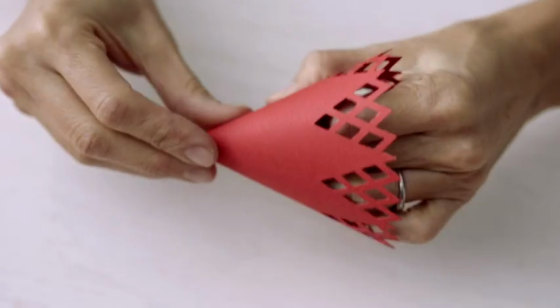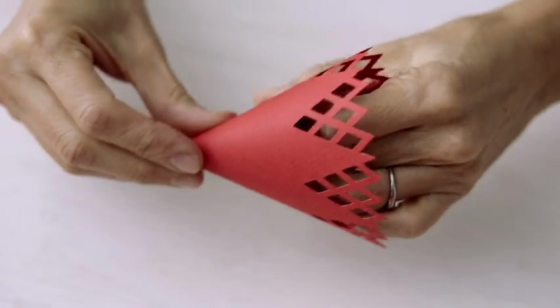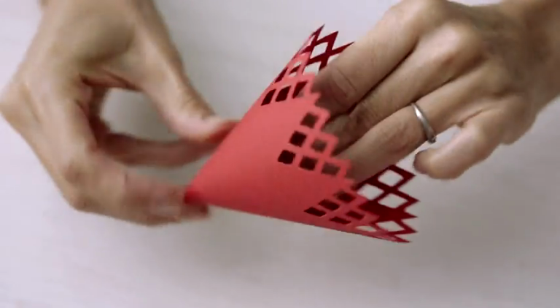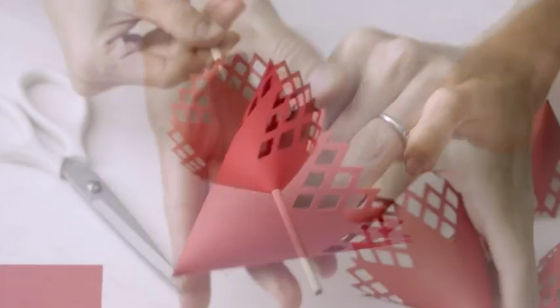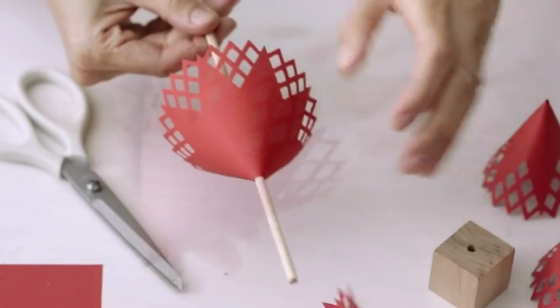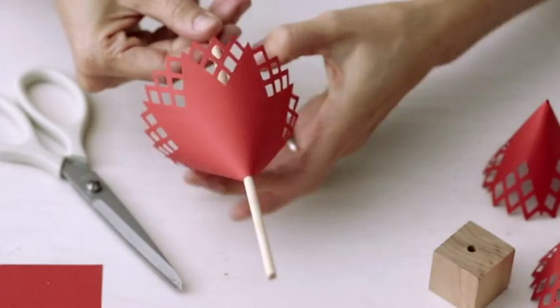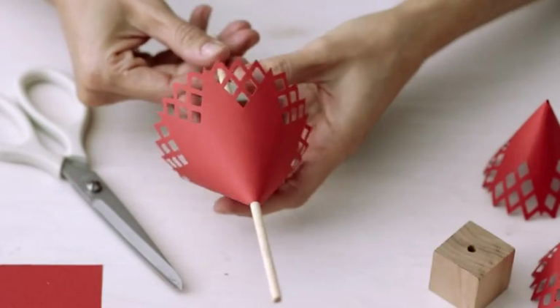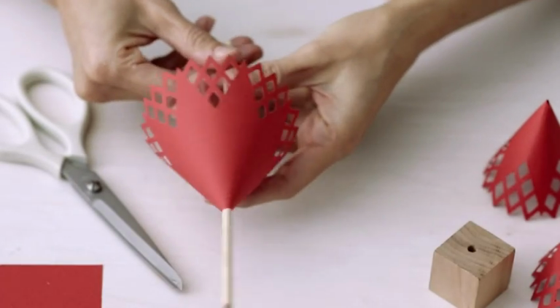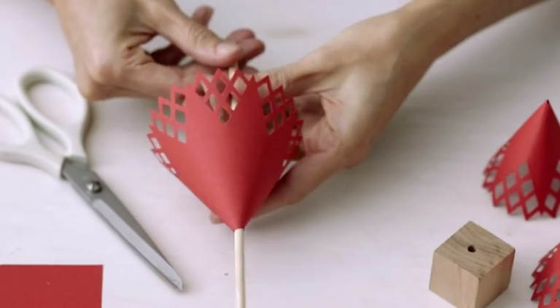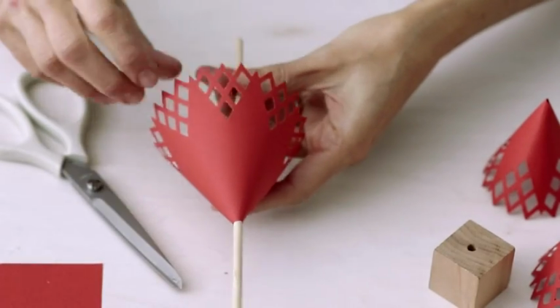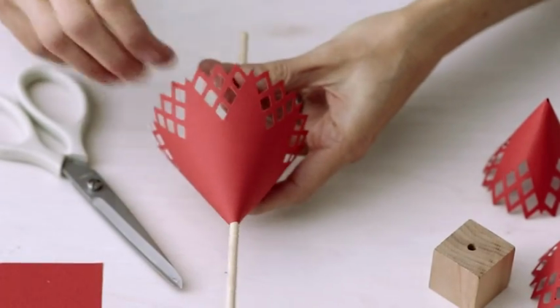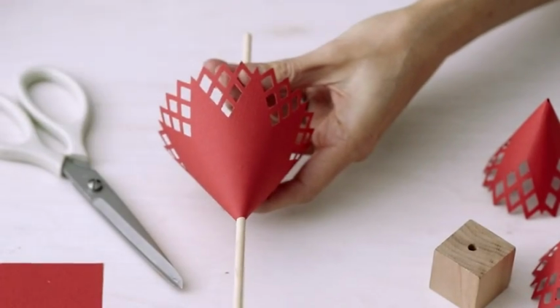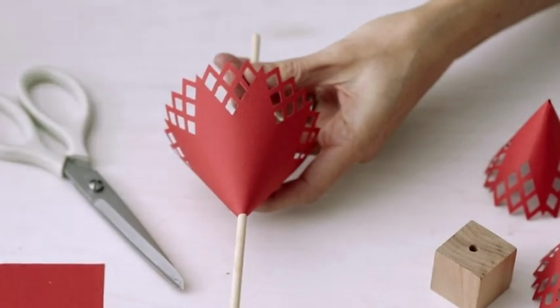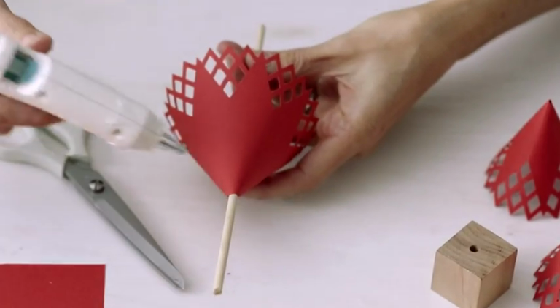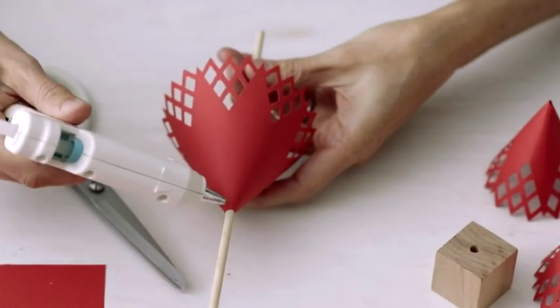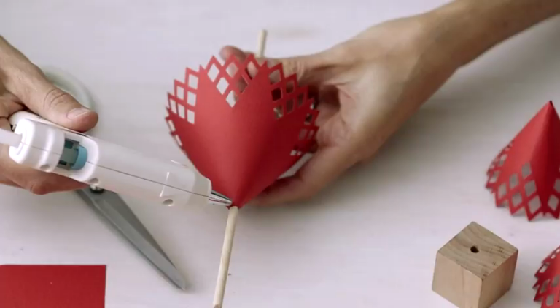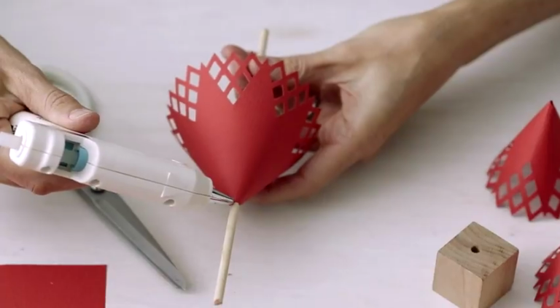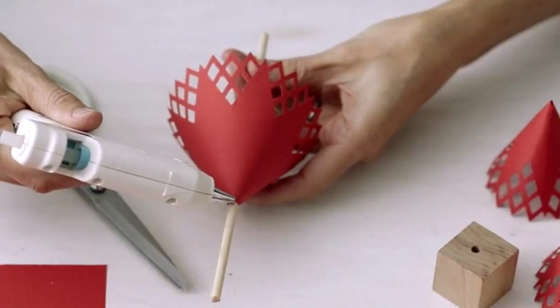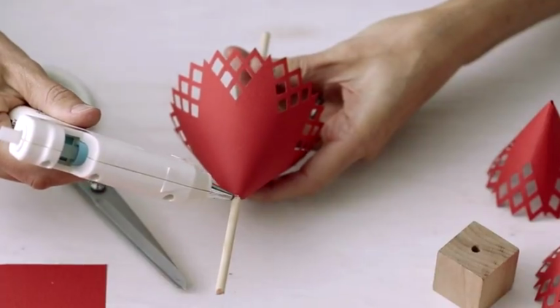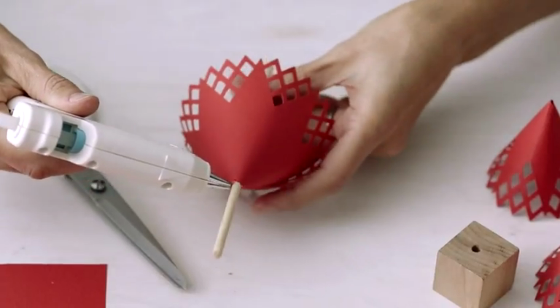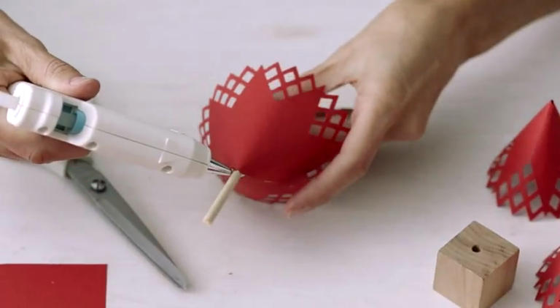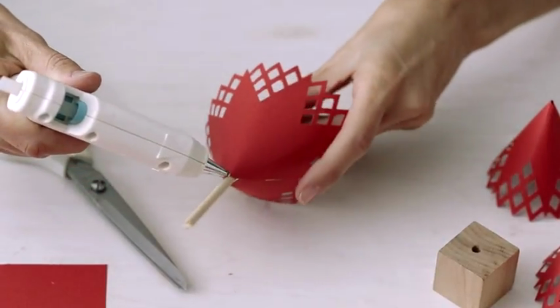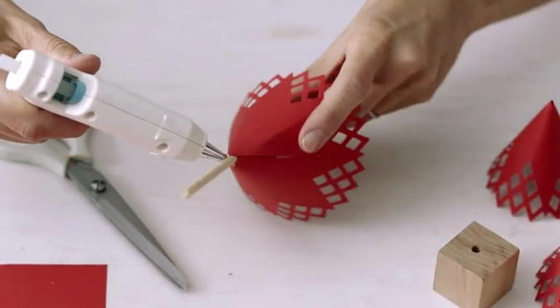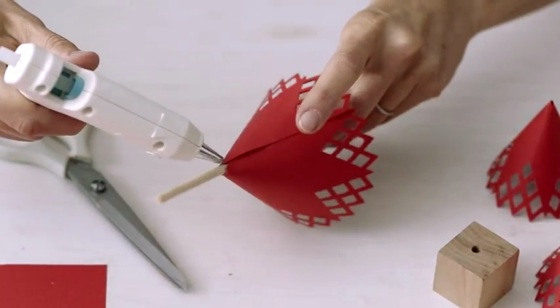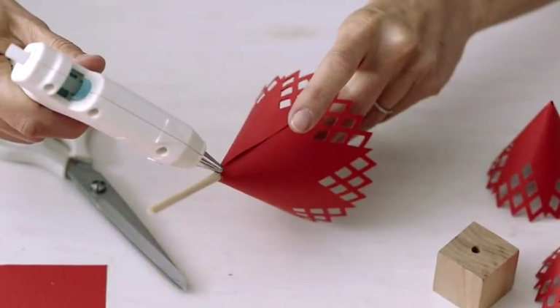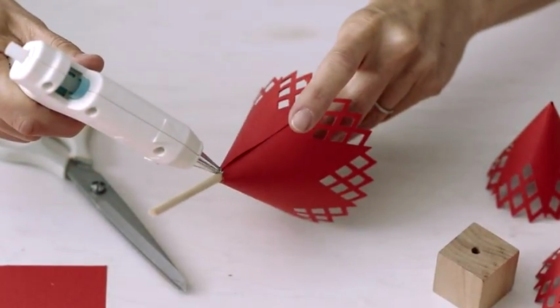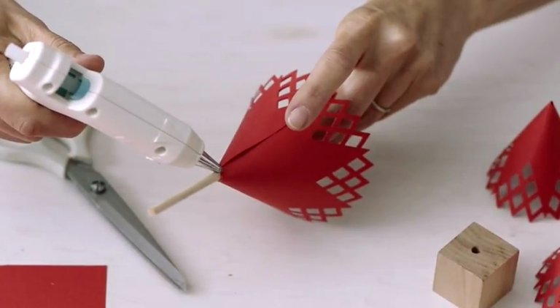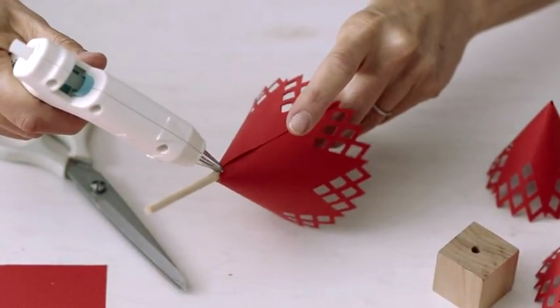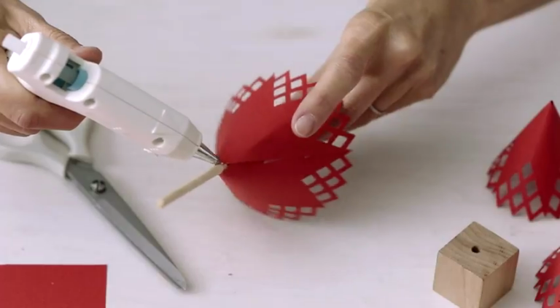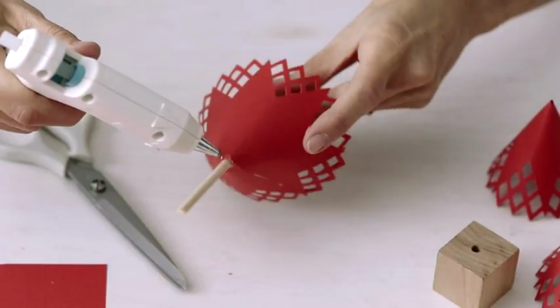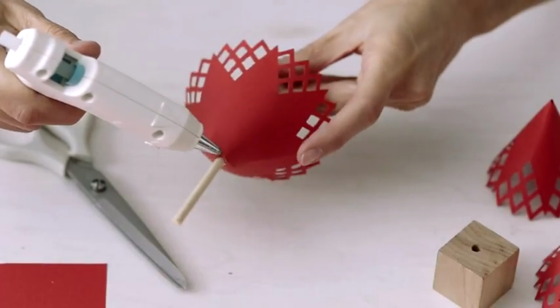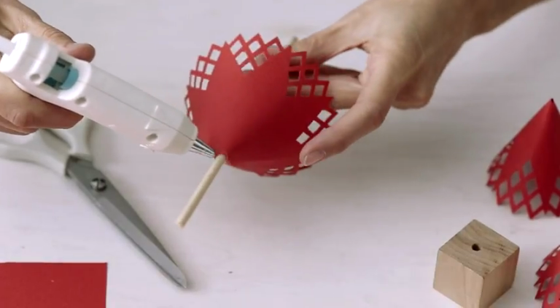Now we're ready to build the tree. If you need to, you can cut a little bit off the tip. I'm positioning them so that you can't see any of the dowel through the little holes, so they overlap a bit. Just add a little bit of glue to the top to hold it into place.